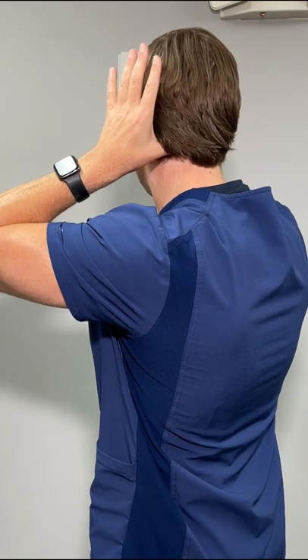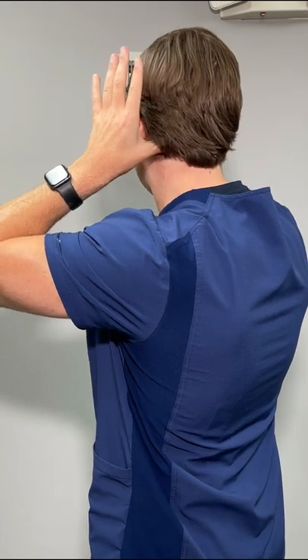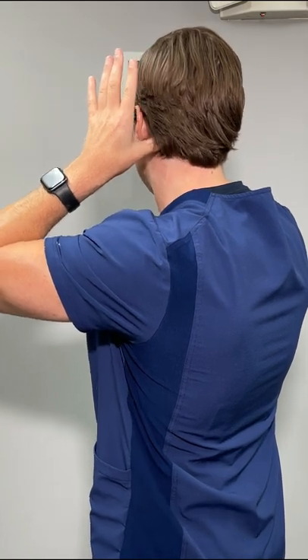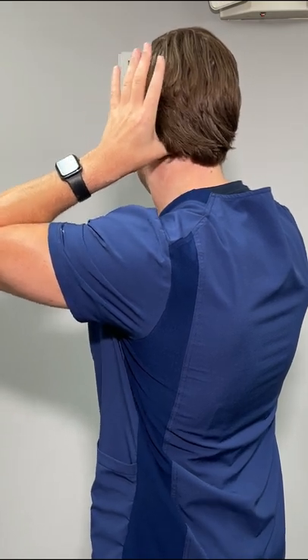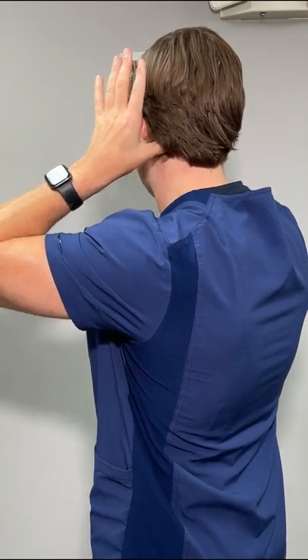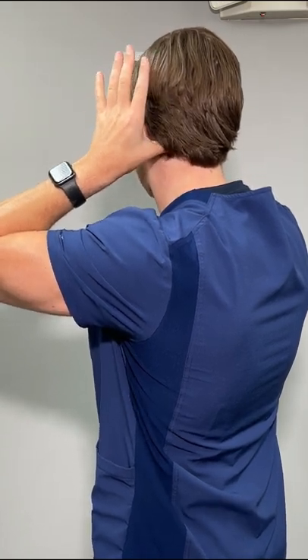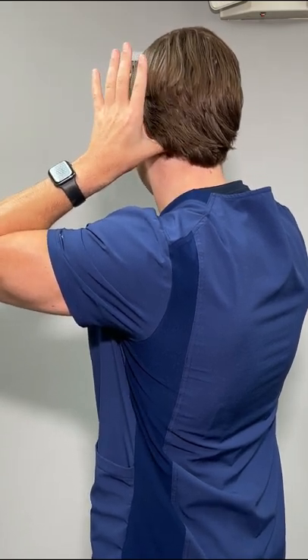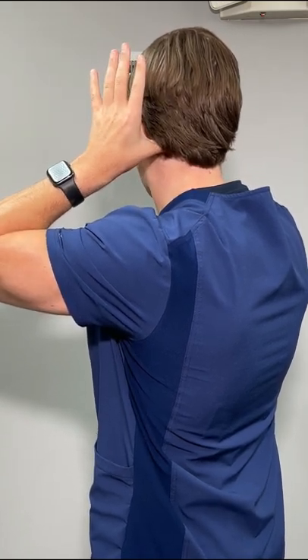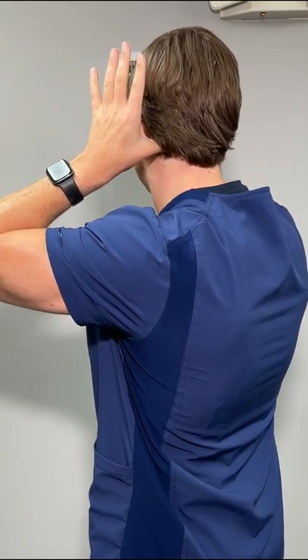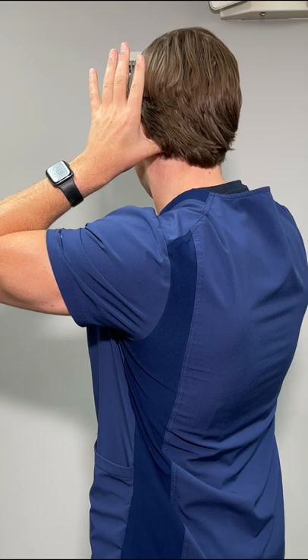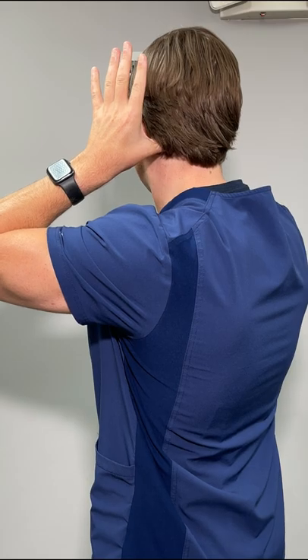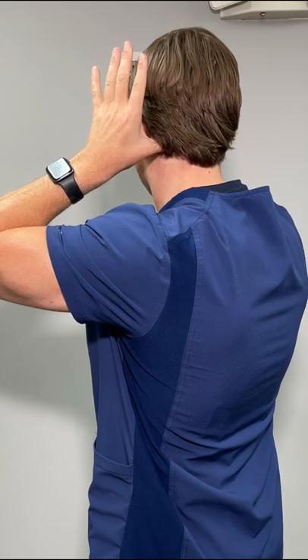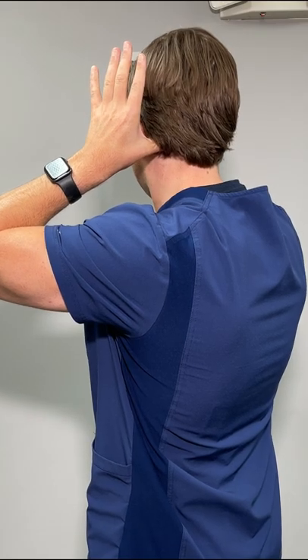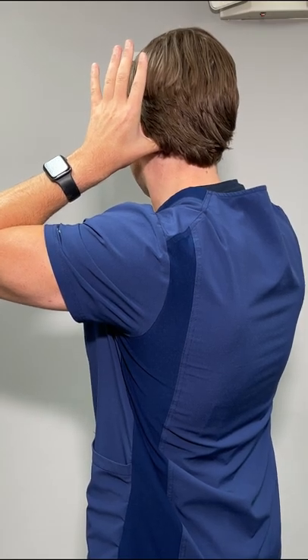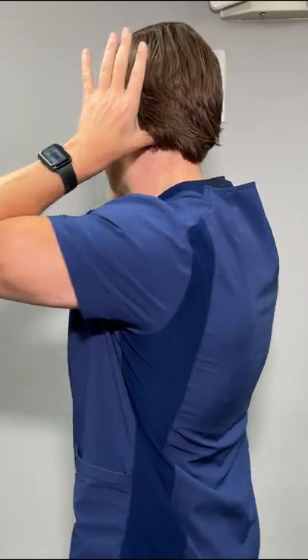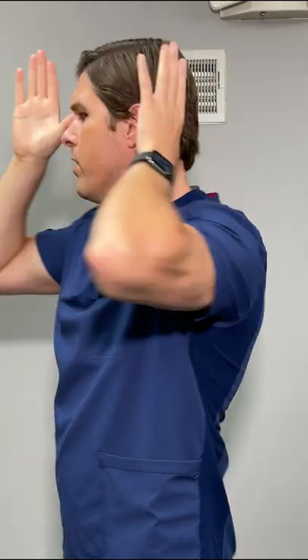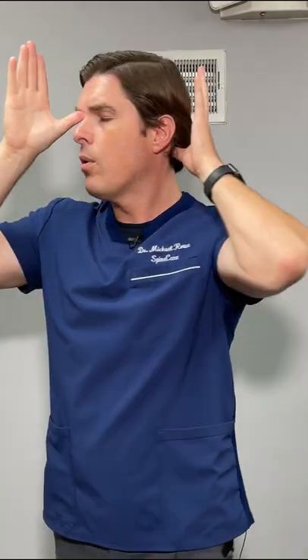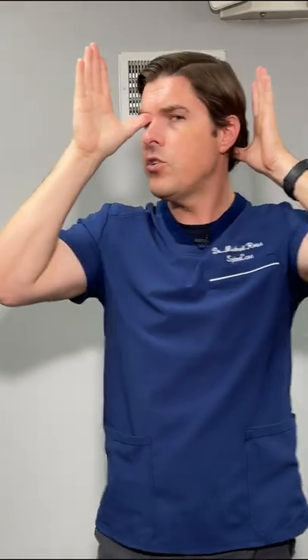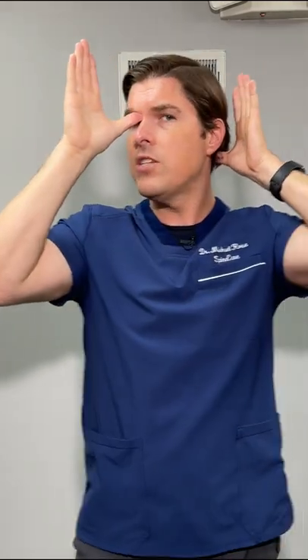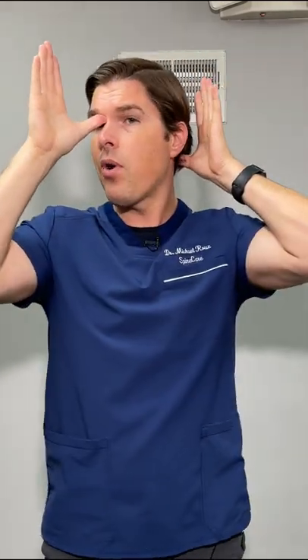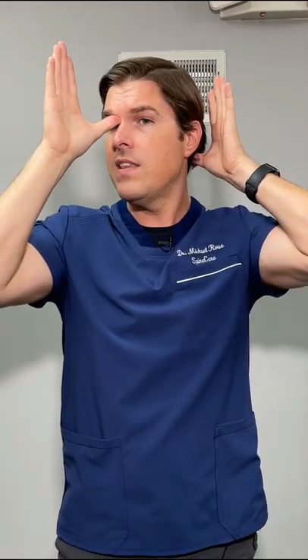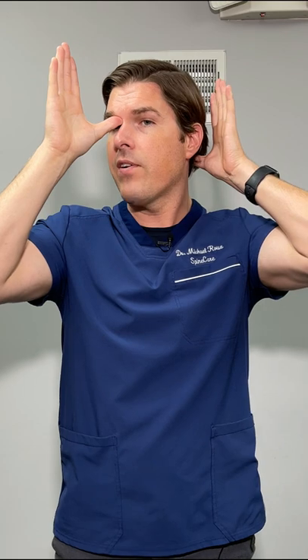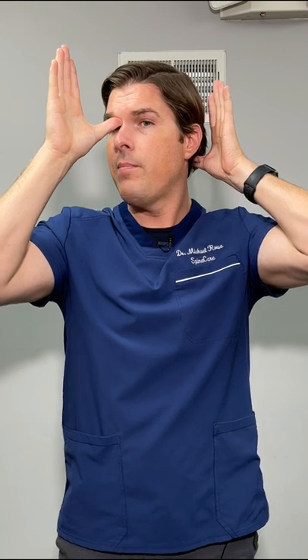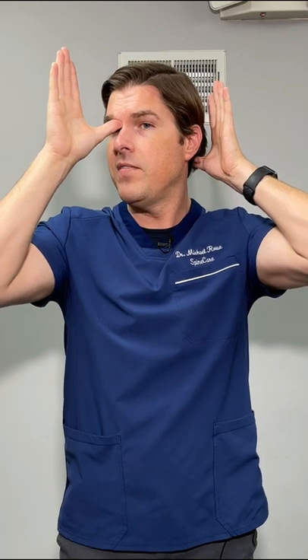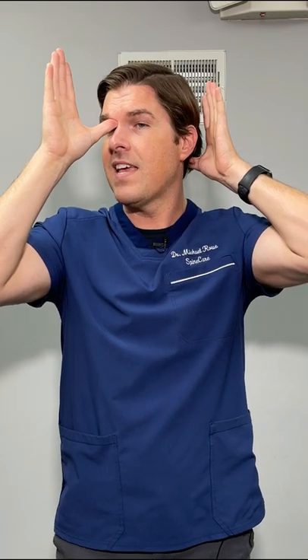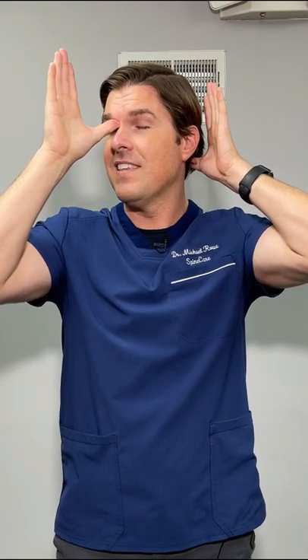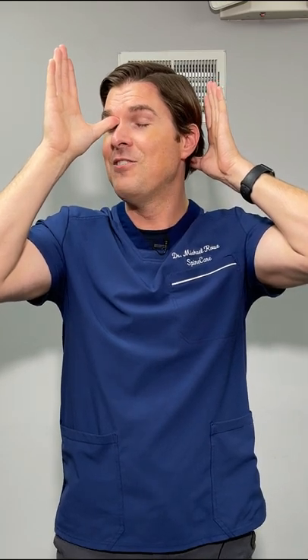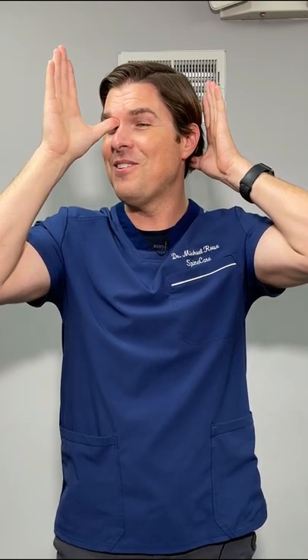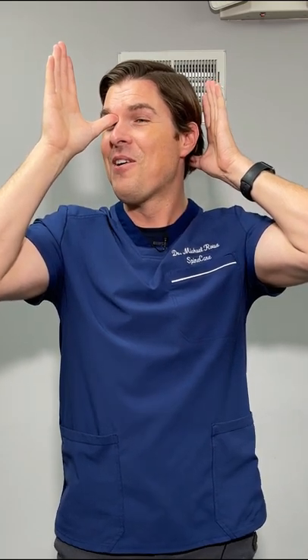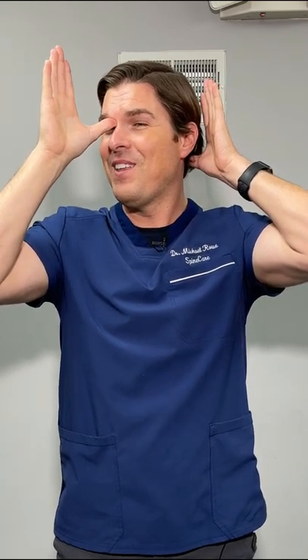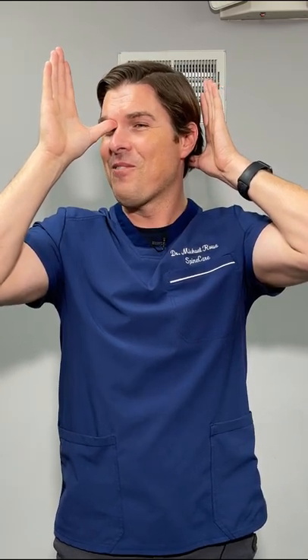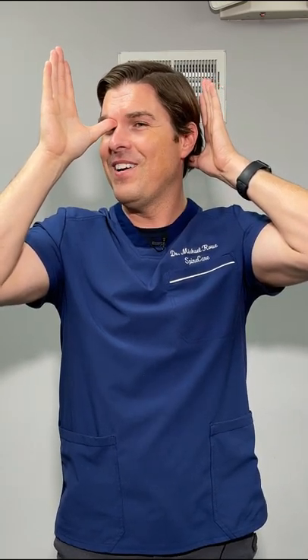You might want to just move around in the area until you find one spot that is just really tight and tender. What we're going to do is just press into these areas for about 15 seconds, and this usually feels really, really good.